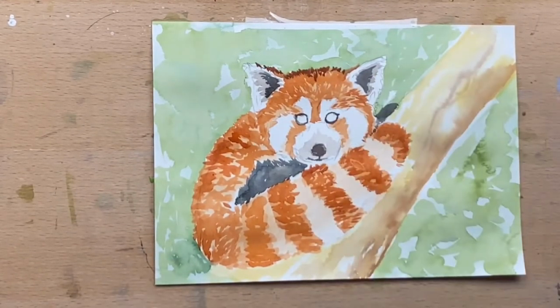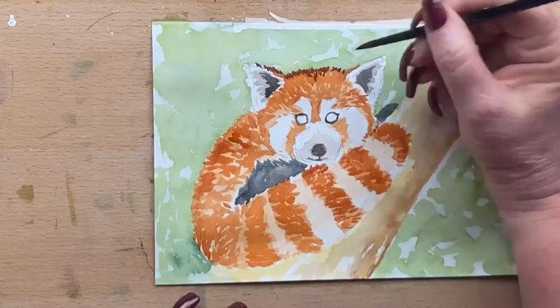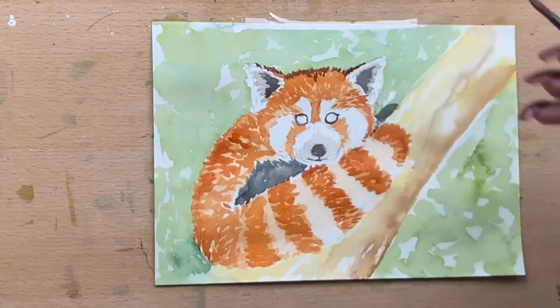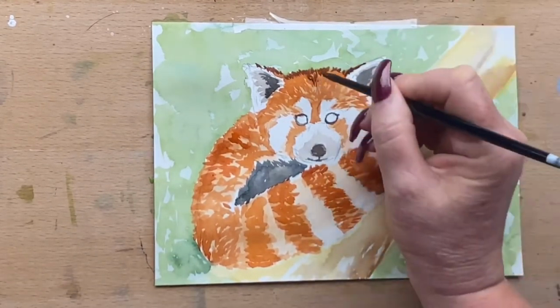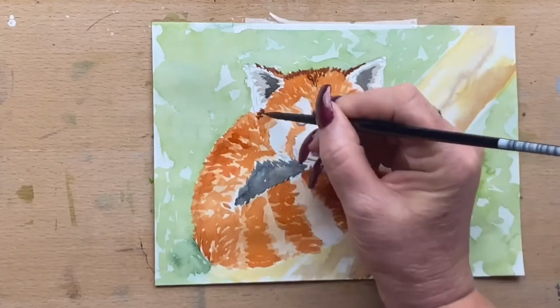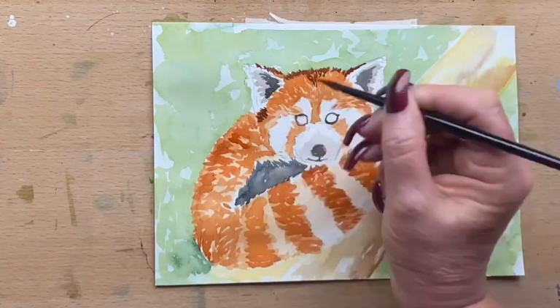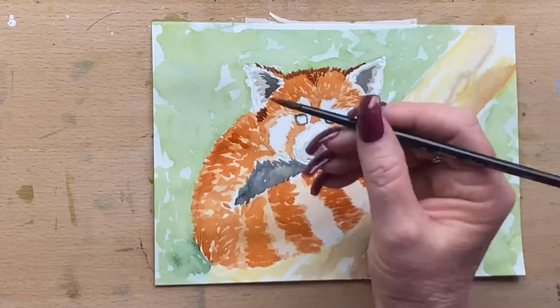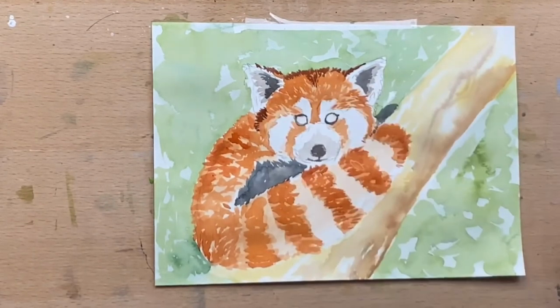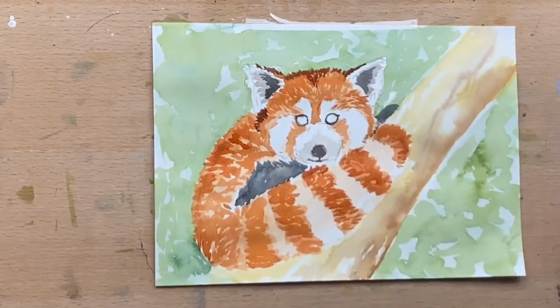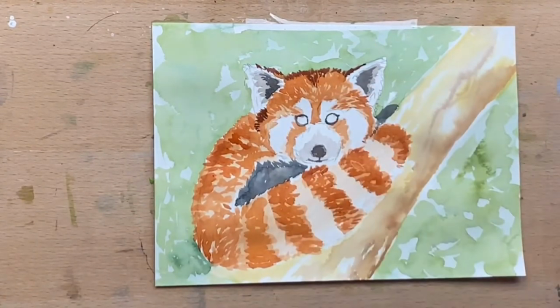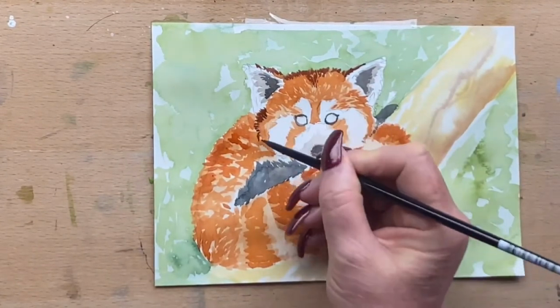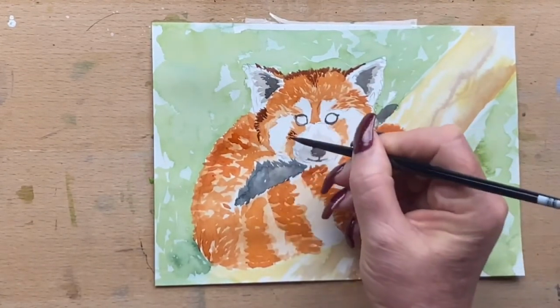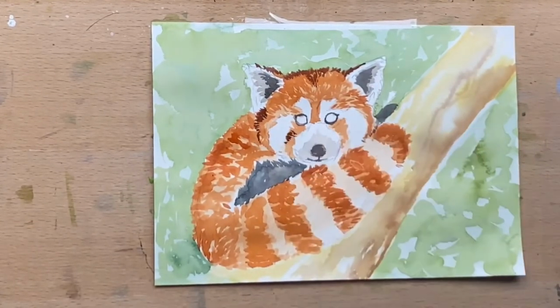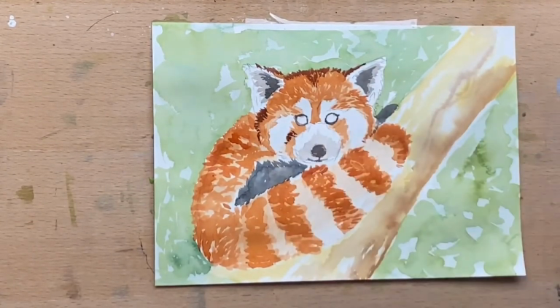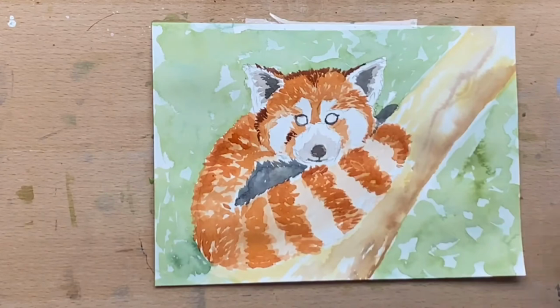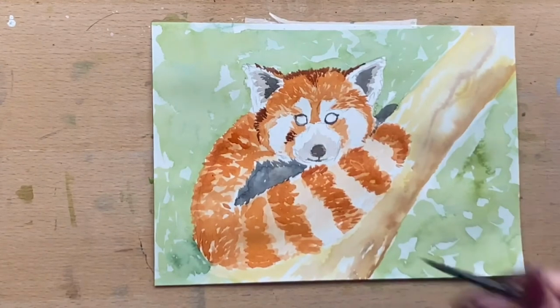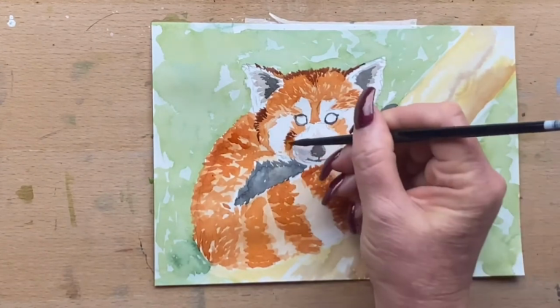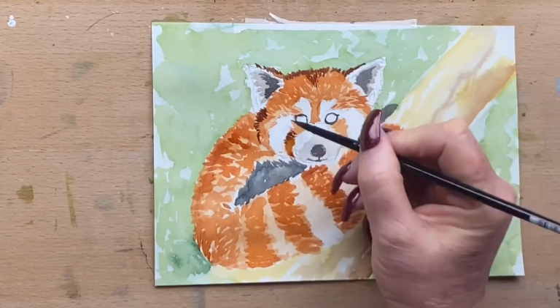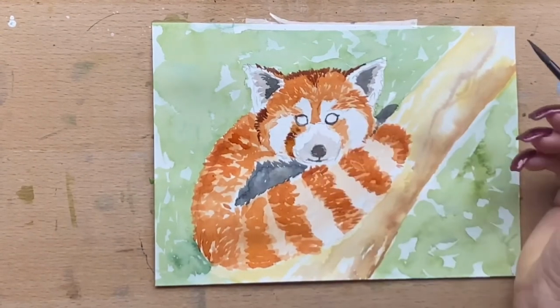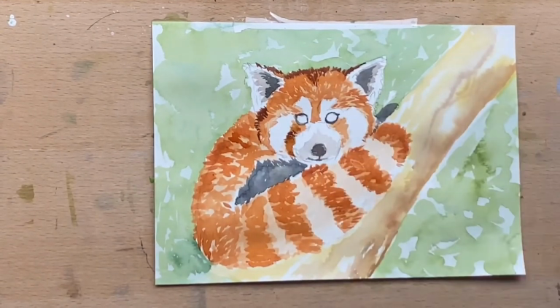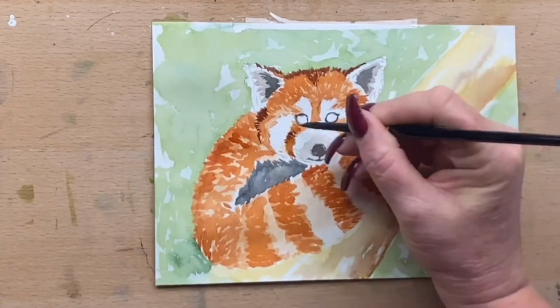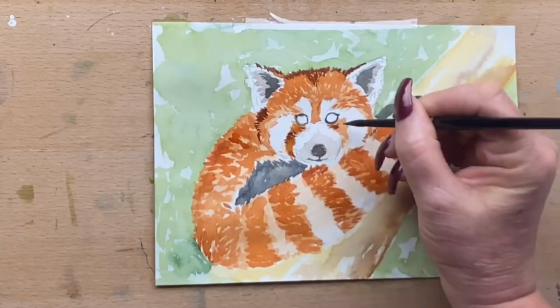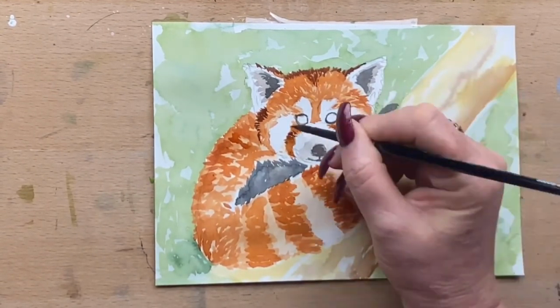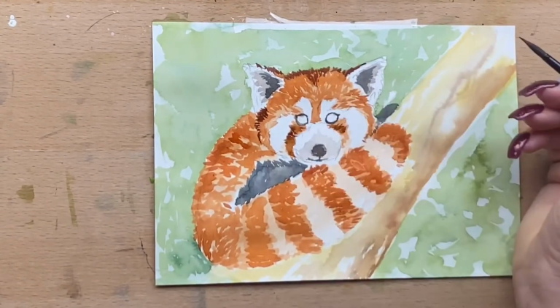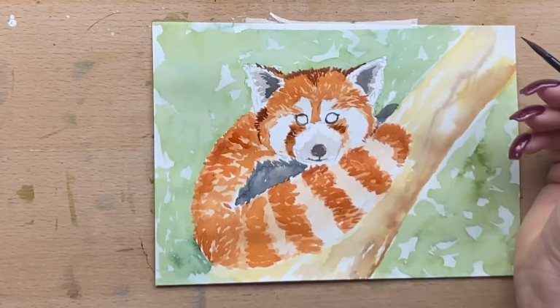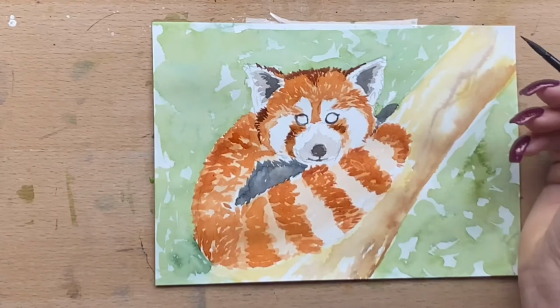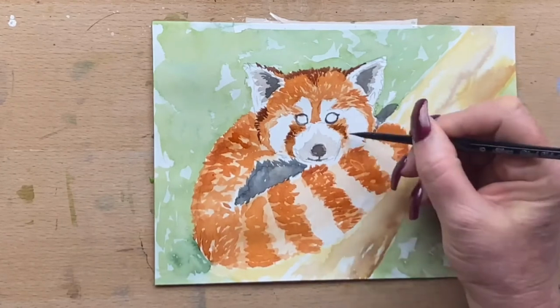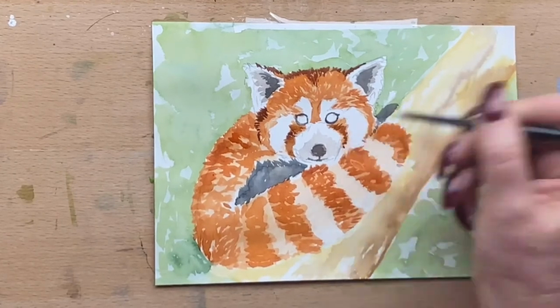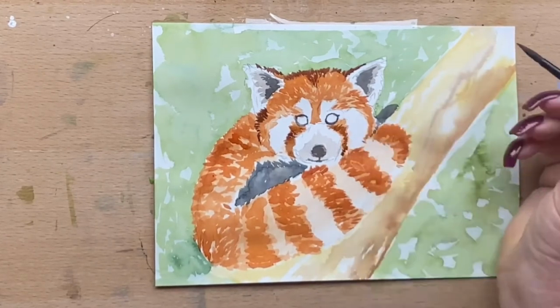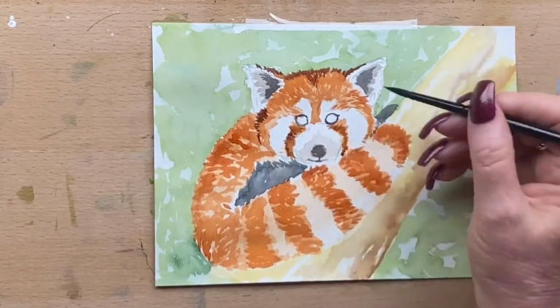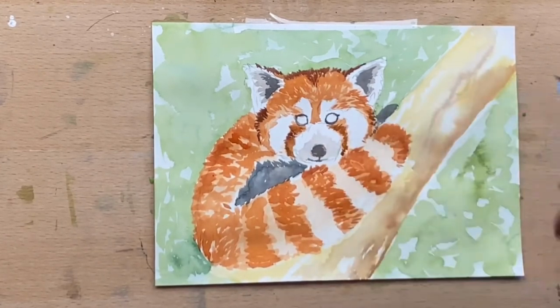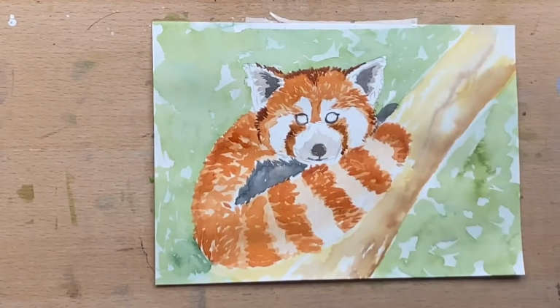Now I'm adding a bit of Caput Mortuum — it's a stronger colour, a reddy brown, and one of my favourite colours. I'm adding that to his darkest brown areas, taking it around his face and anywhere I can see darker areas of fur.